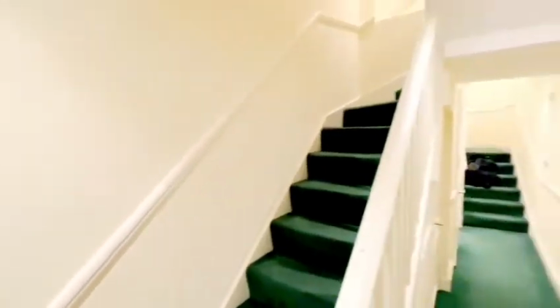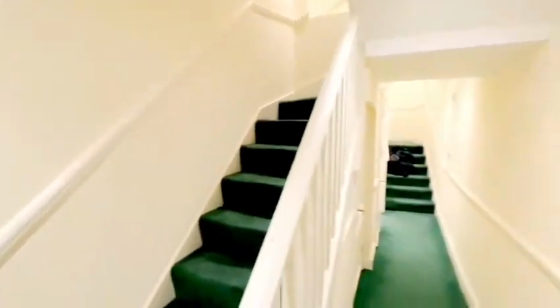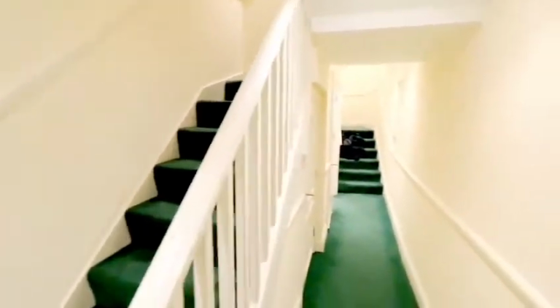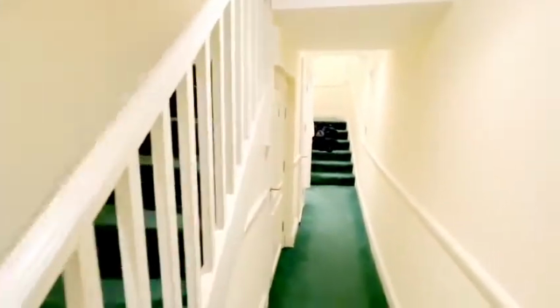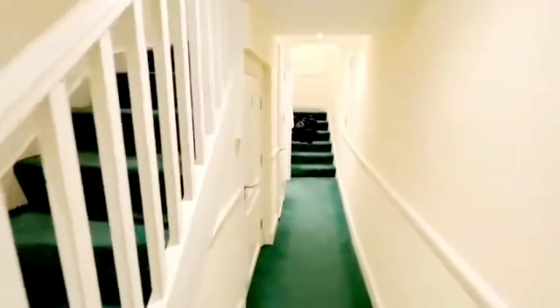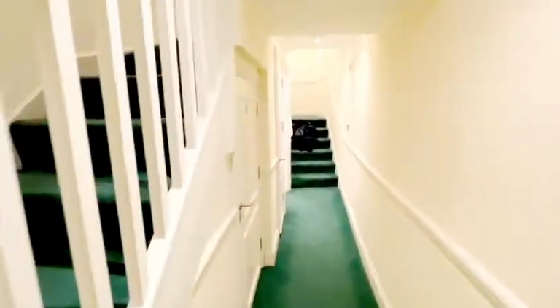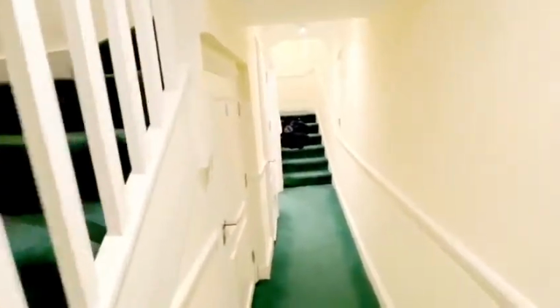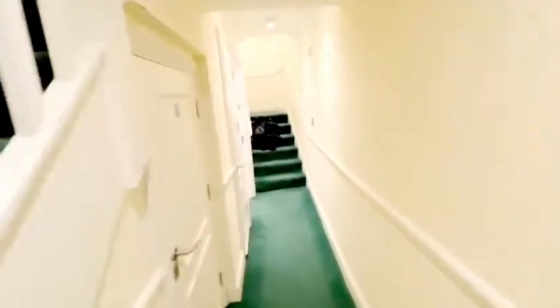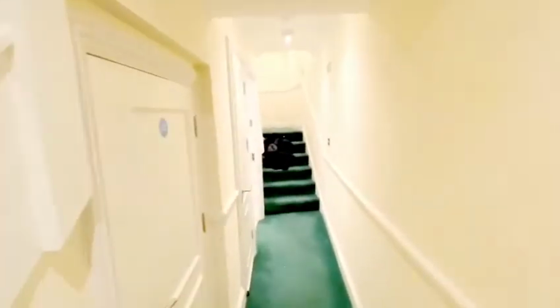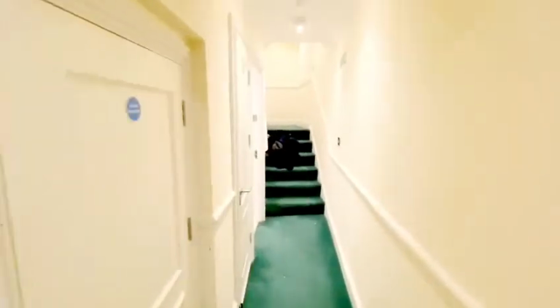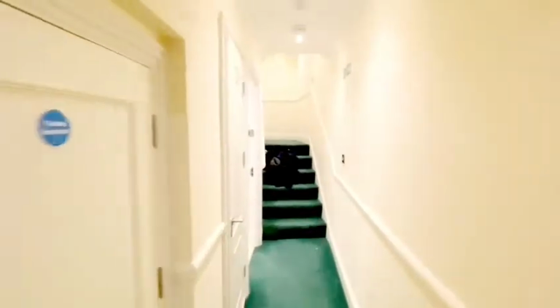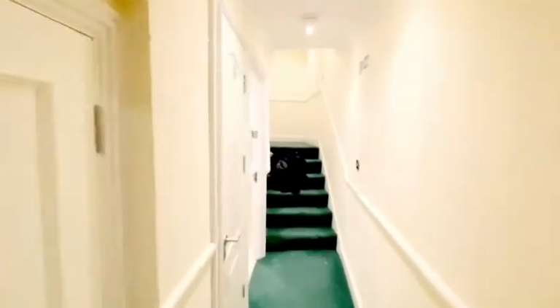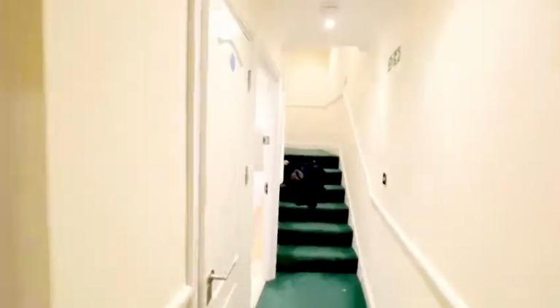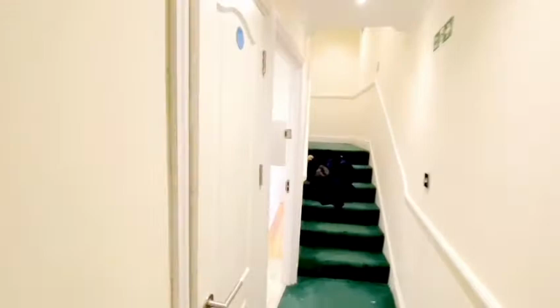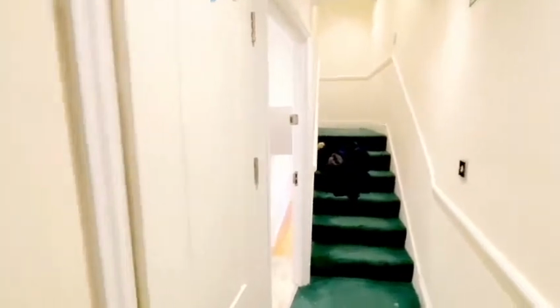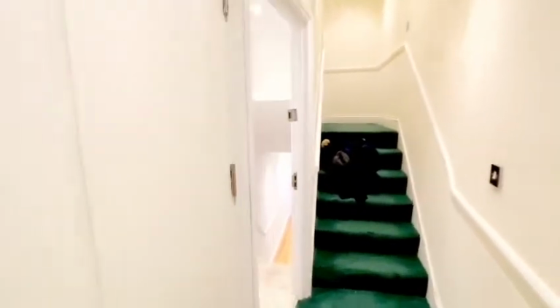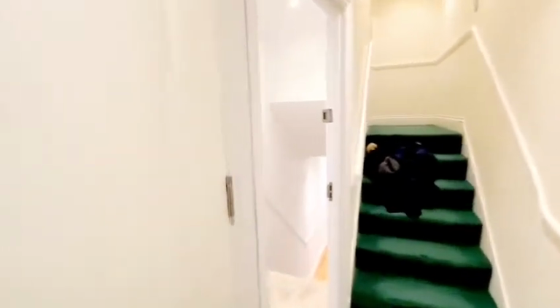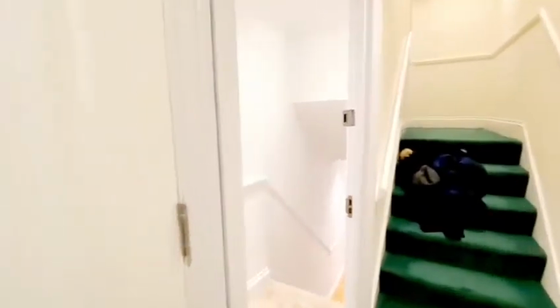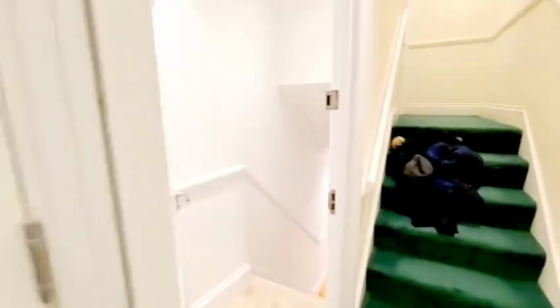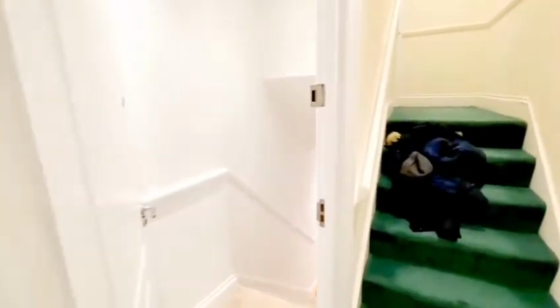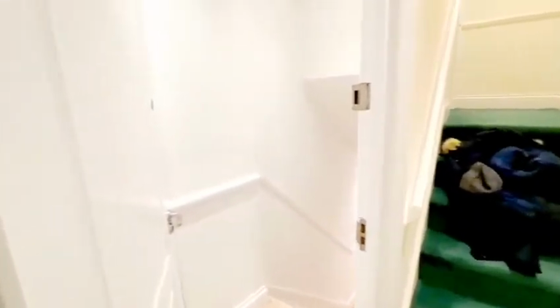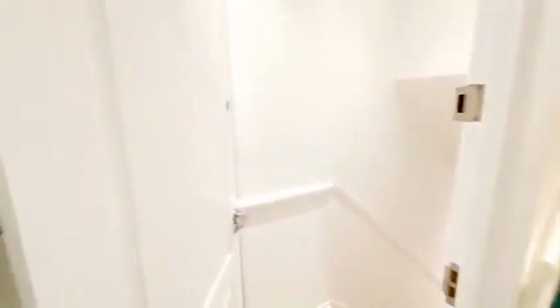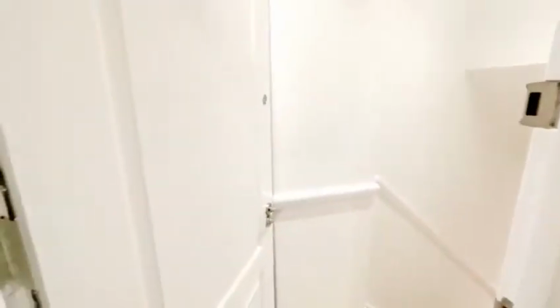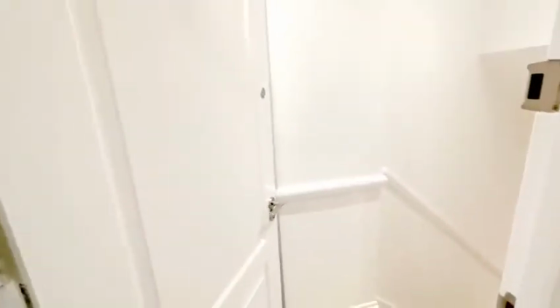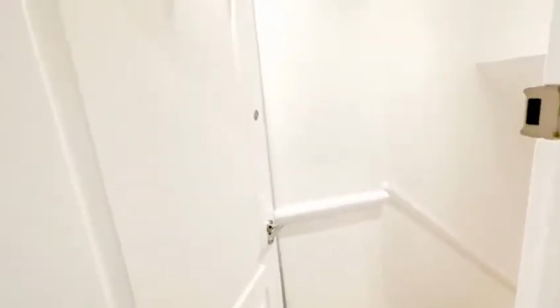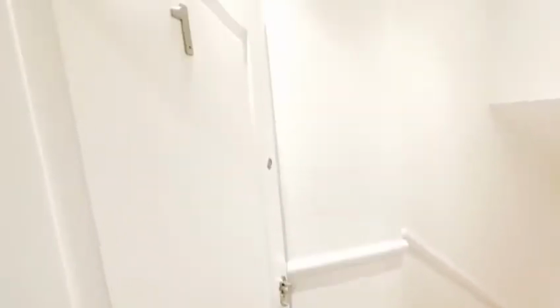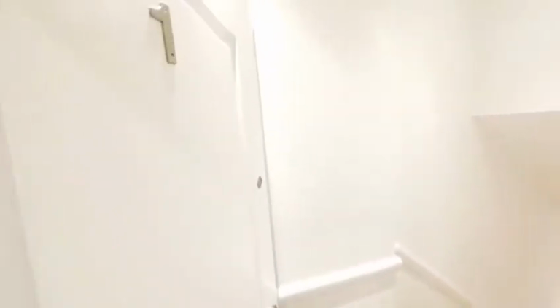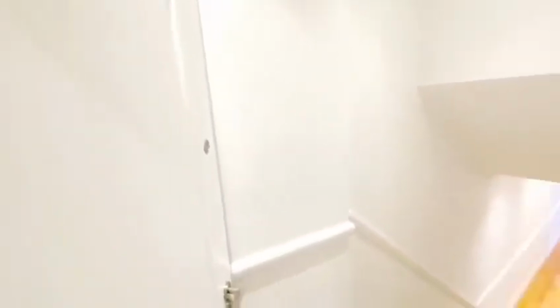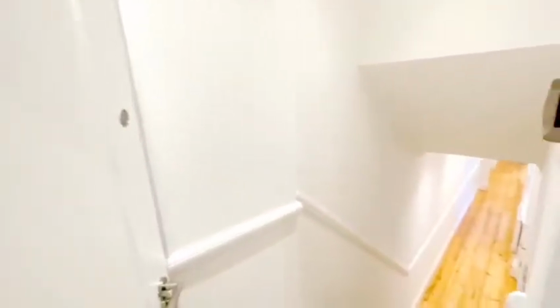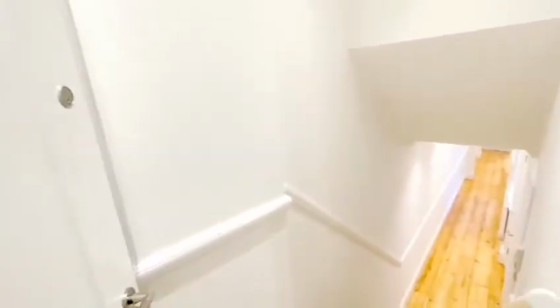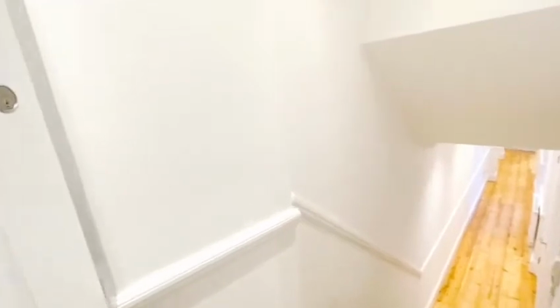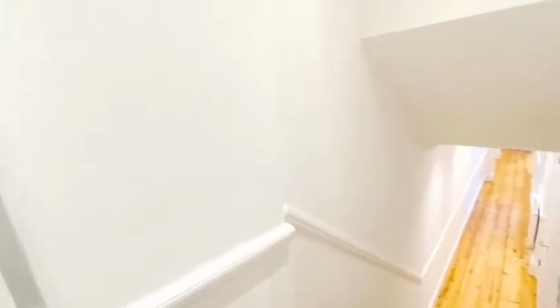Welcome back to Robert Lehrer Properties YouTube channel. Today we are on Green Lanes, just in Highbury, looking at this ground floor, two bed, two bath flat that we currently have for sale.